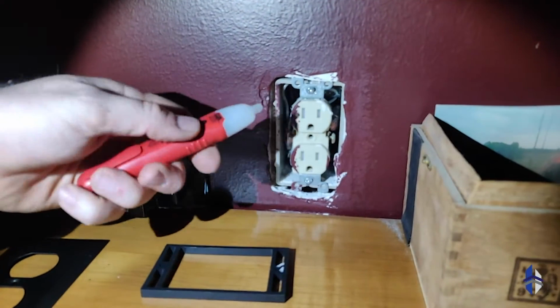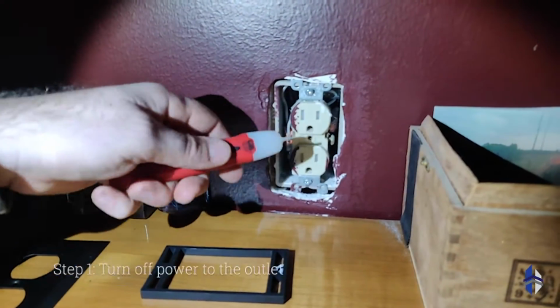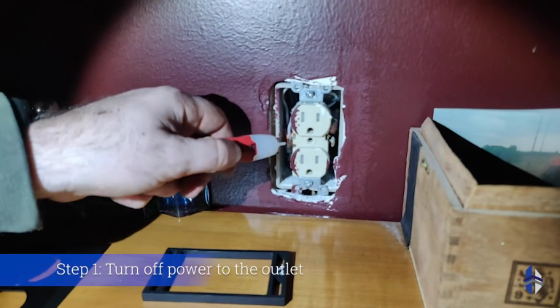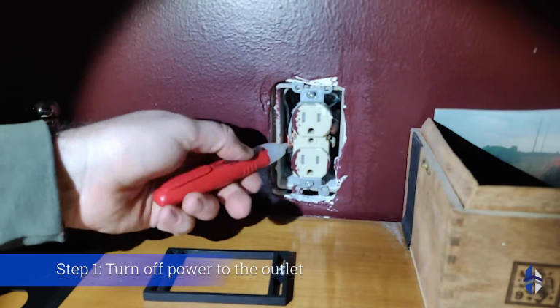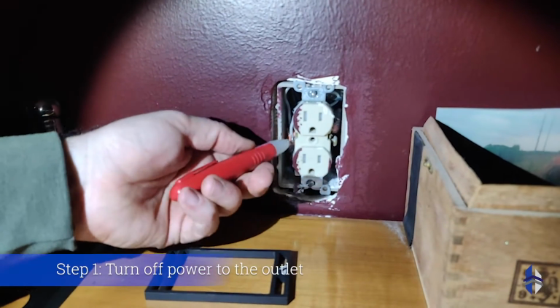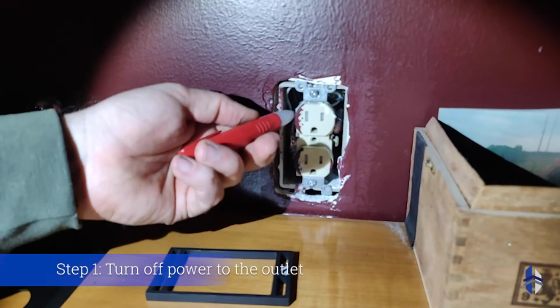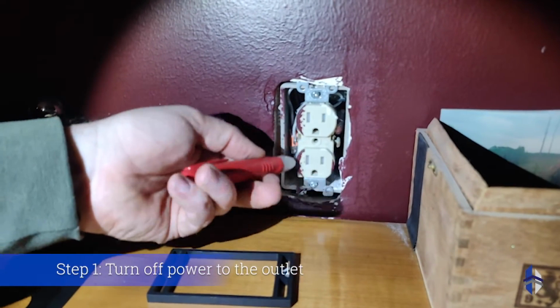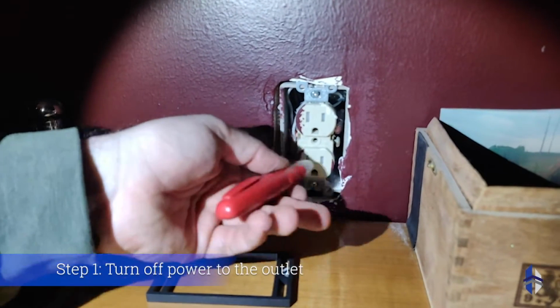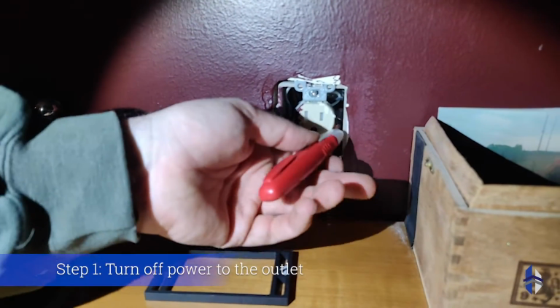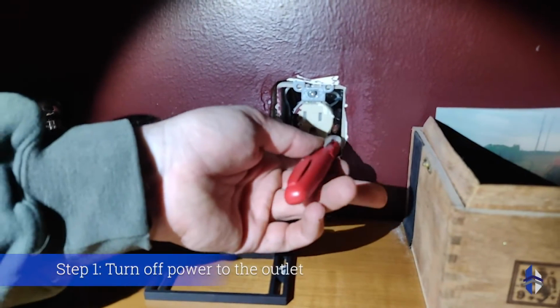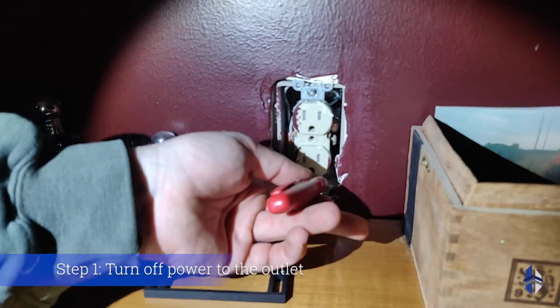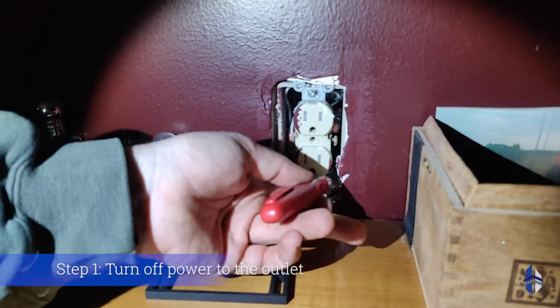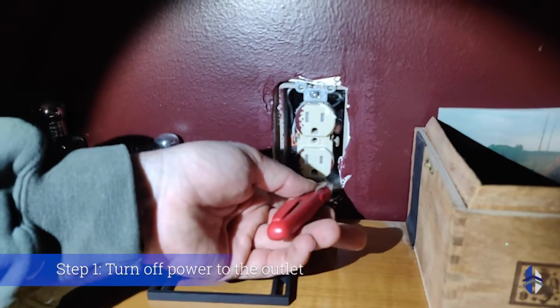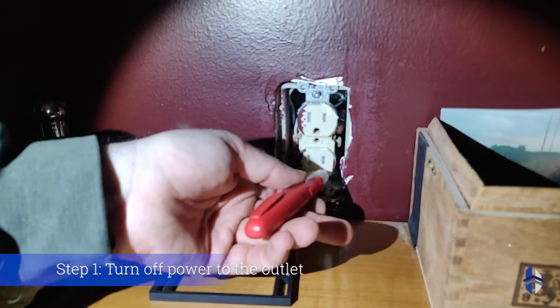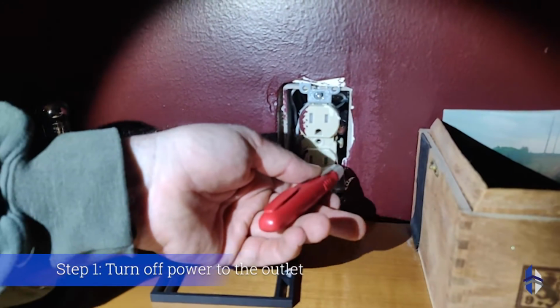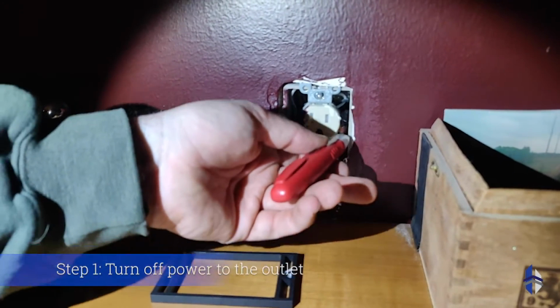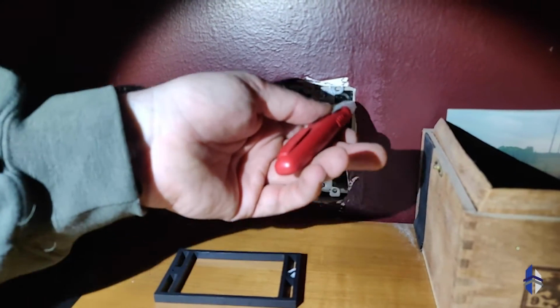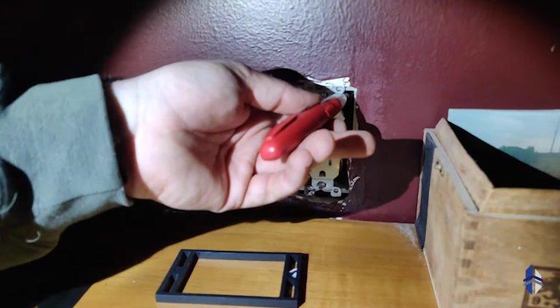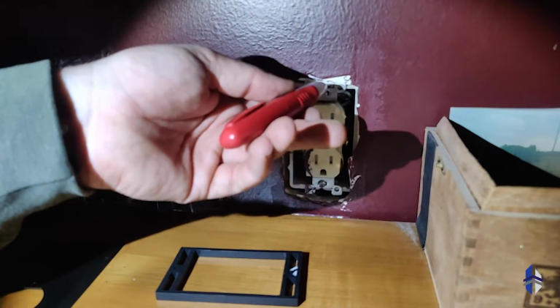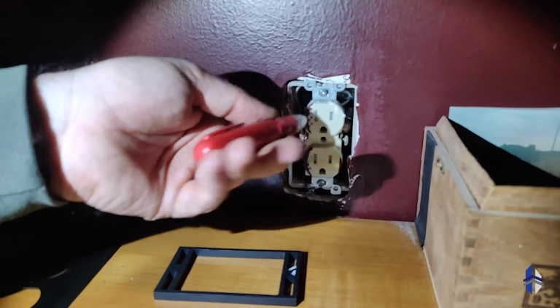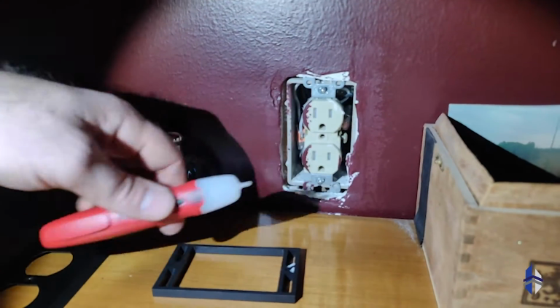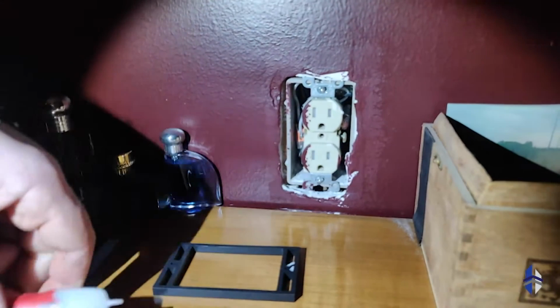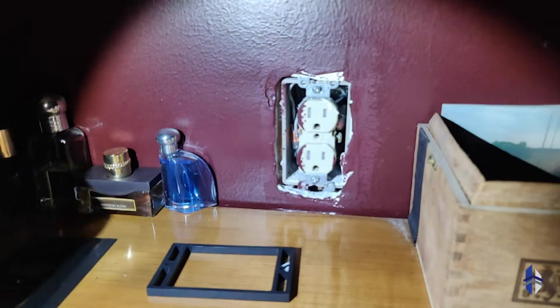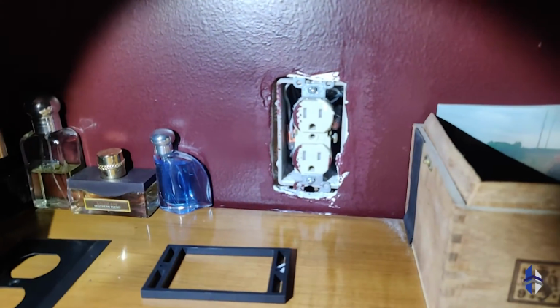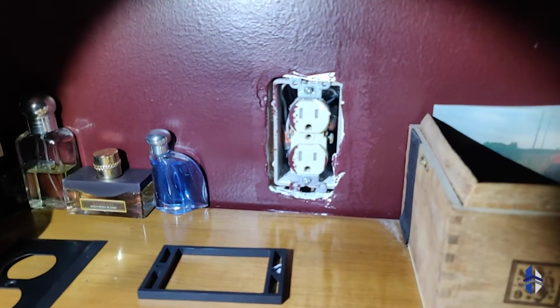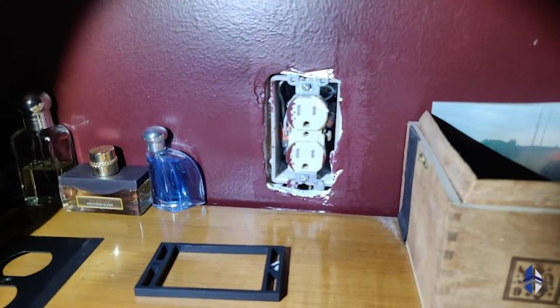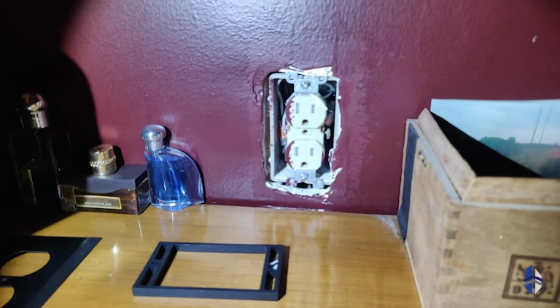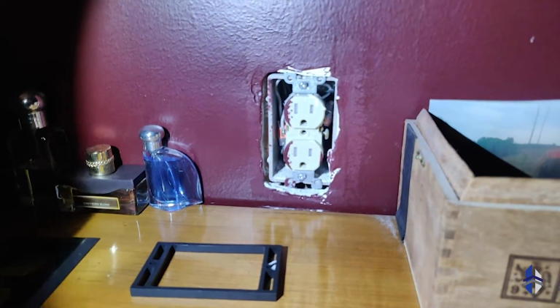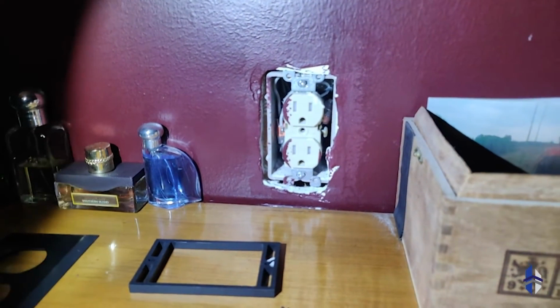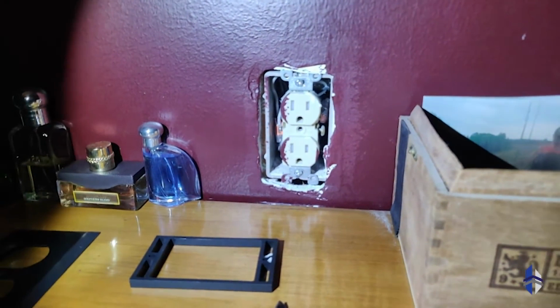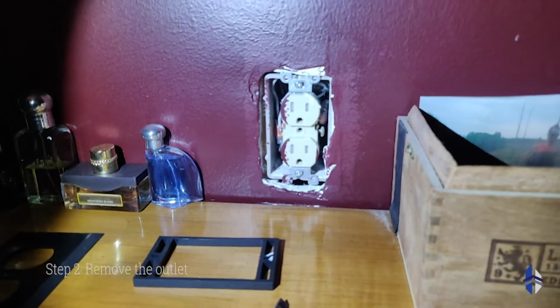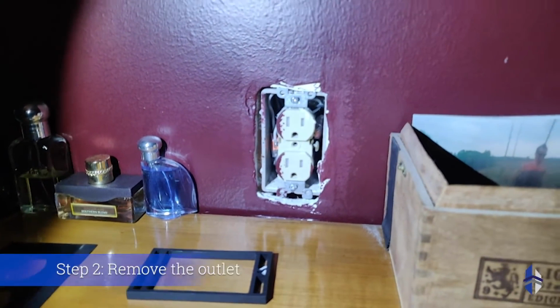So we've gone ahead and killed the power to this outlet. Yes, power is off, and we're going to go ahead and remove this outlet.